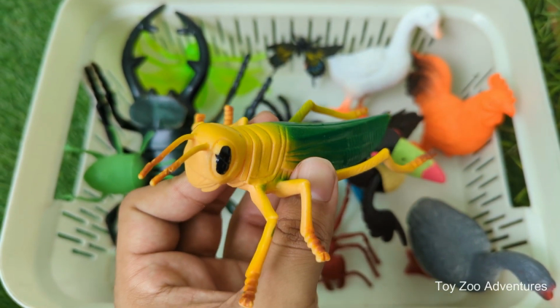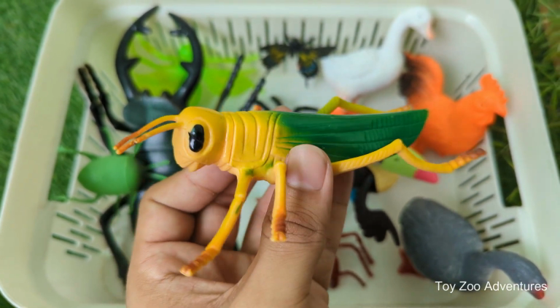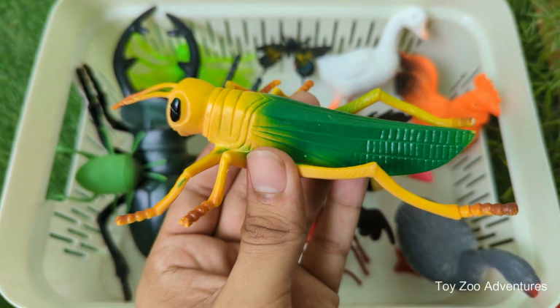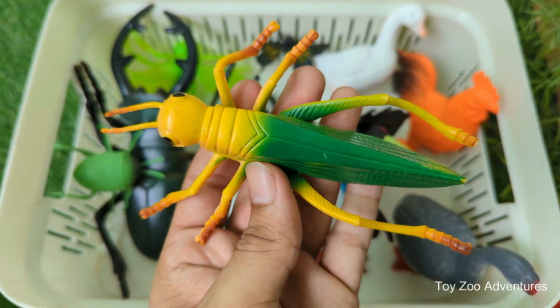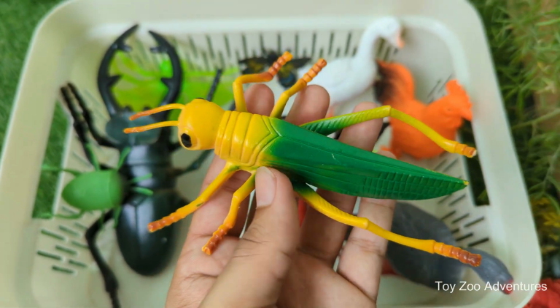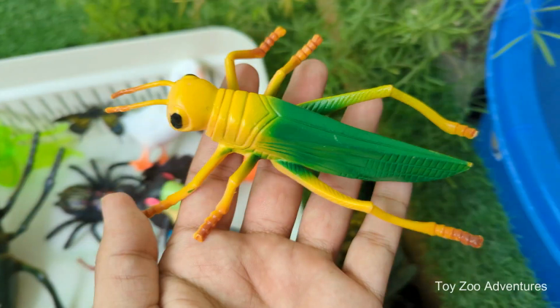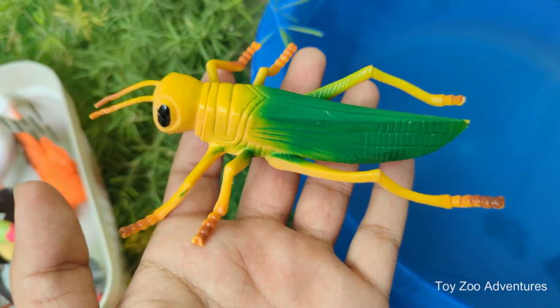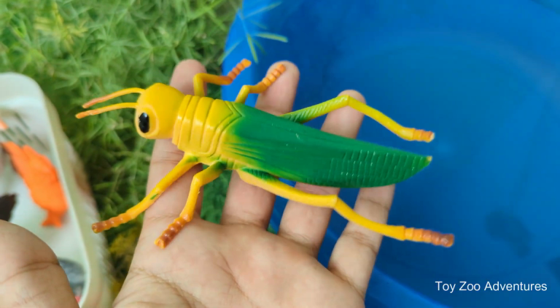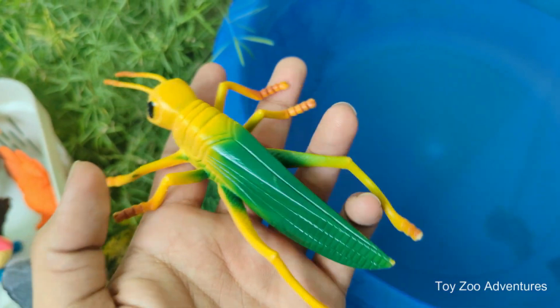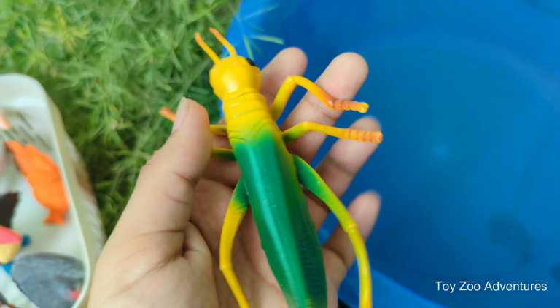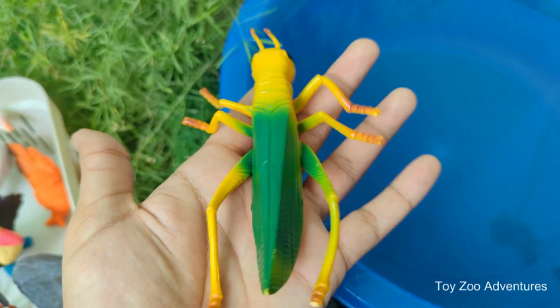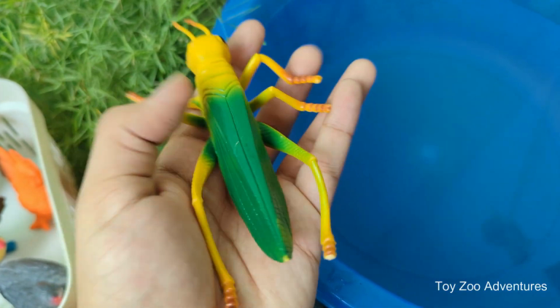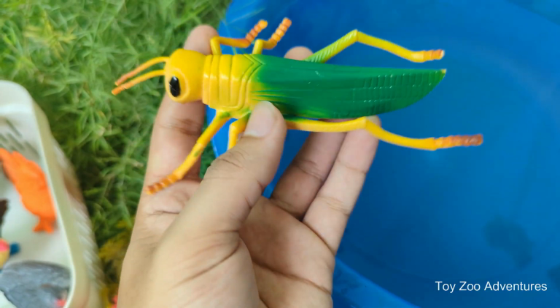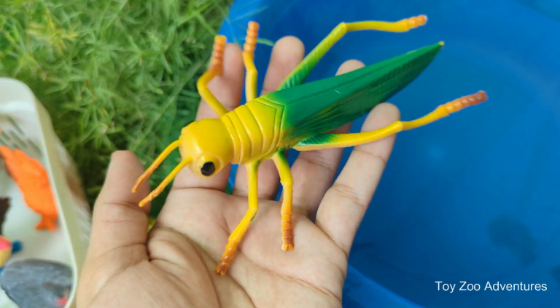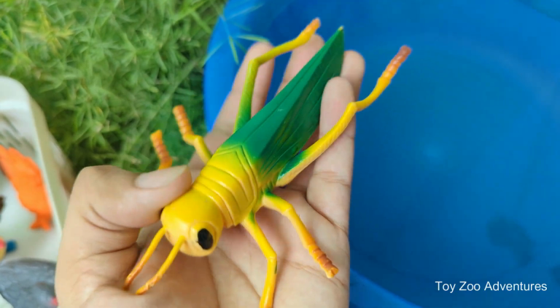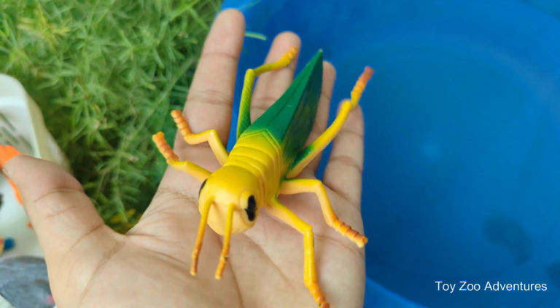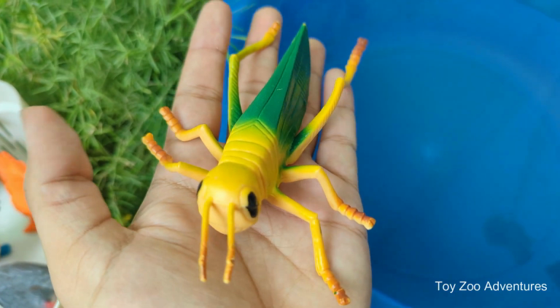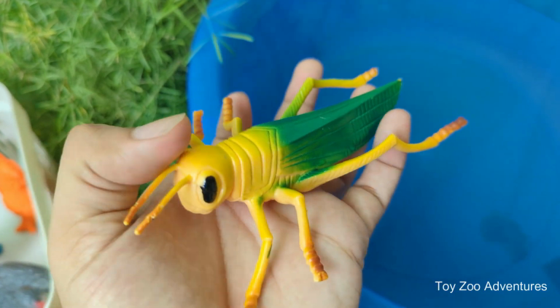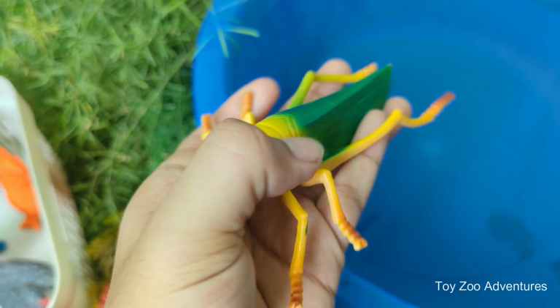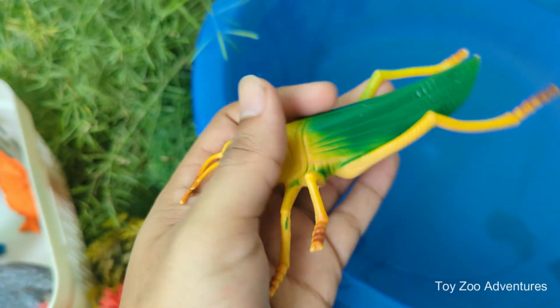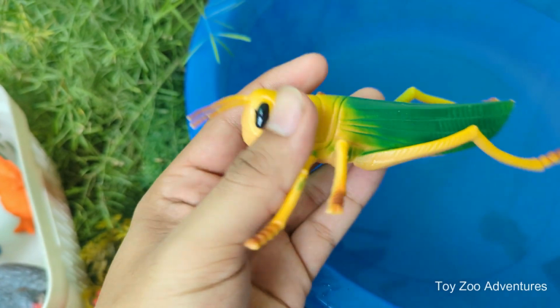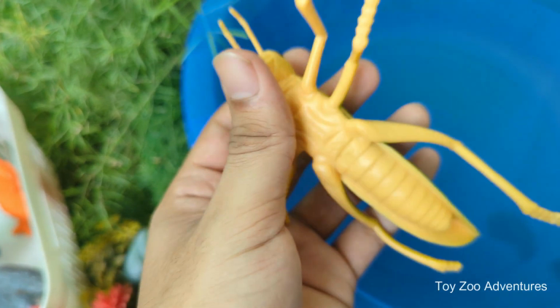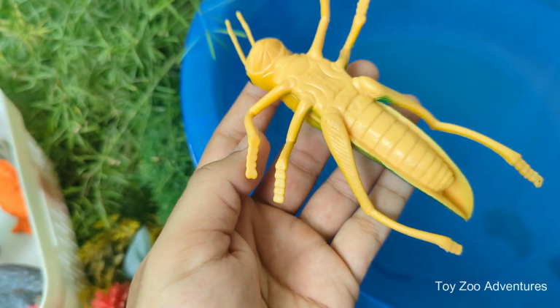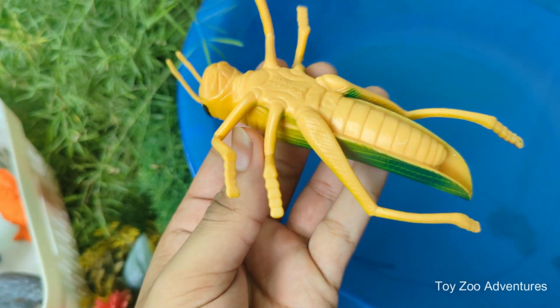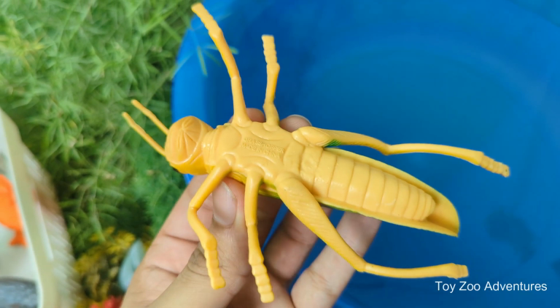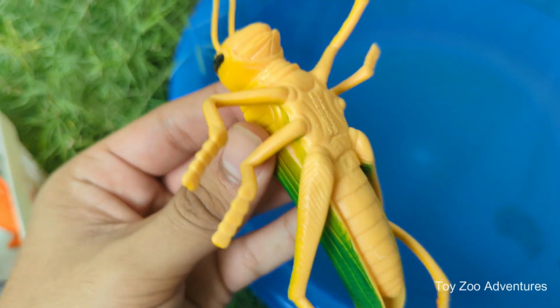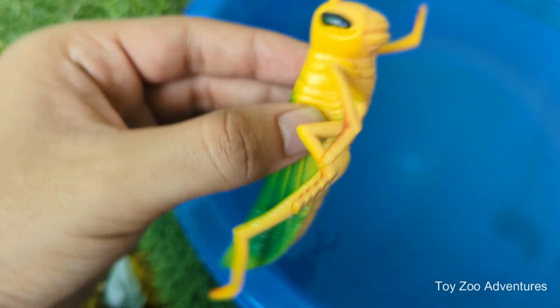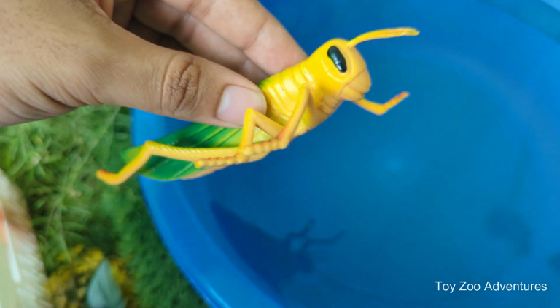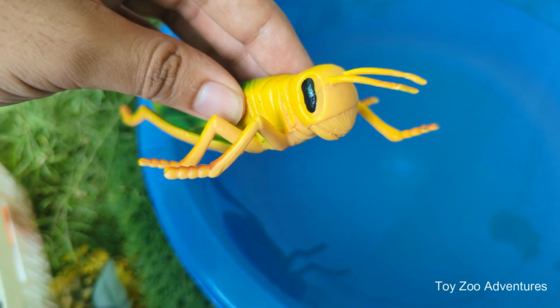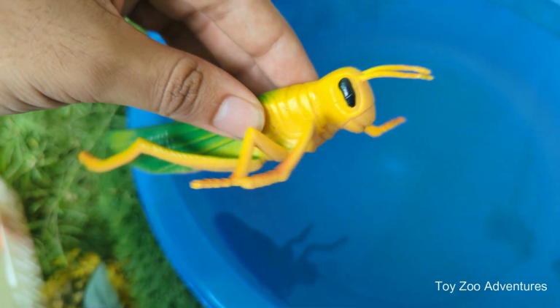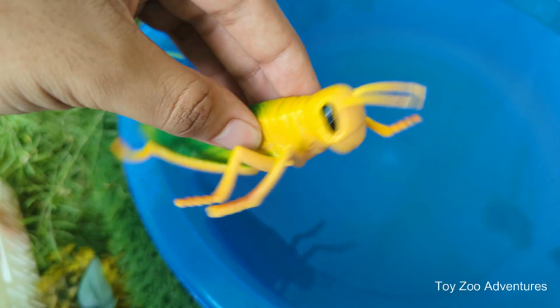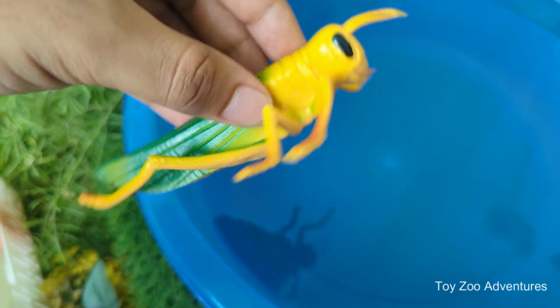Grasshoppers don't breathe through noses. They take in air through tiny holes called spiracles on the sides of their body. Unlike humans, grasshoppers don't have ears on their heads — they hear using special organs on the sides of their abdomen.